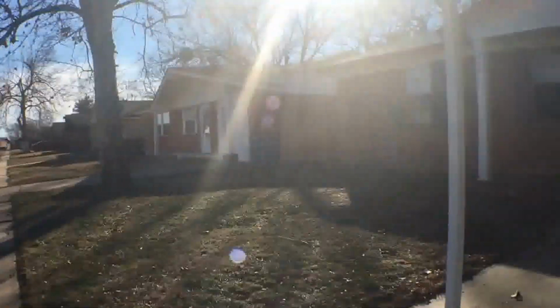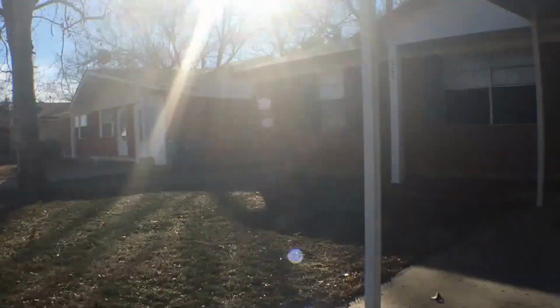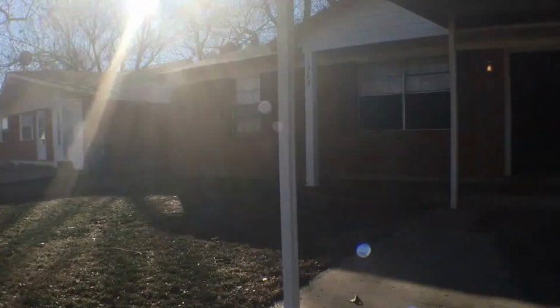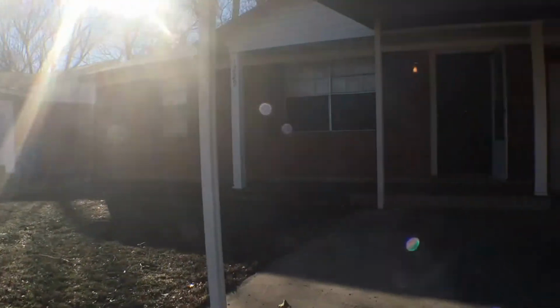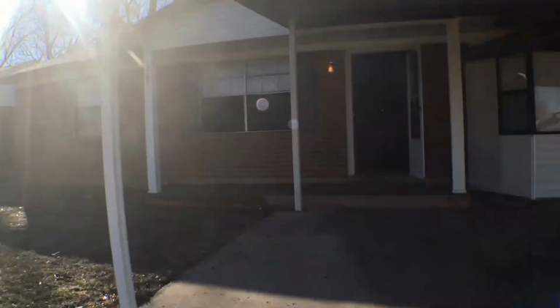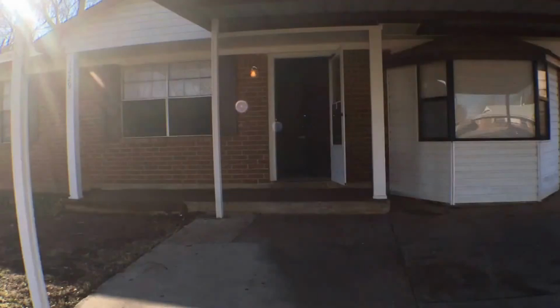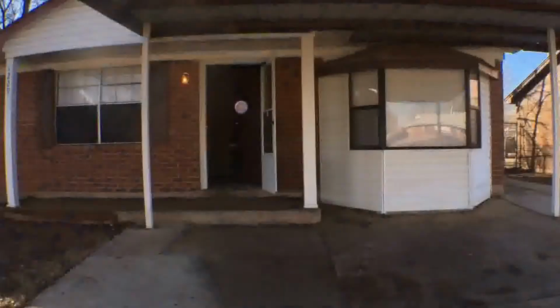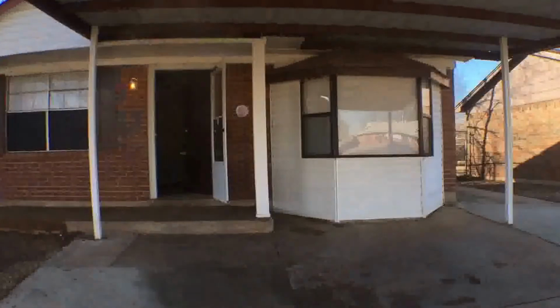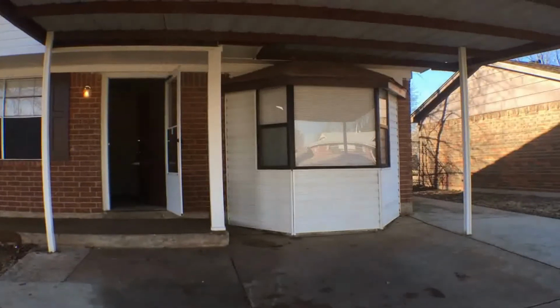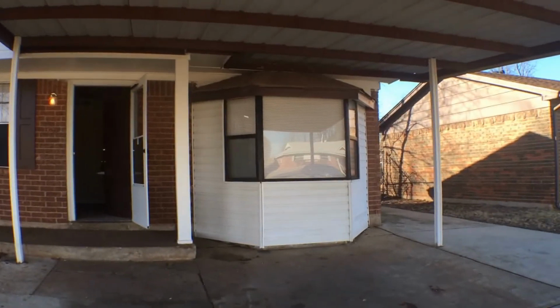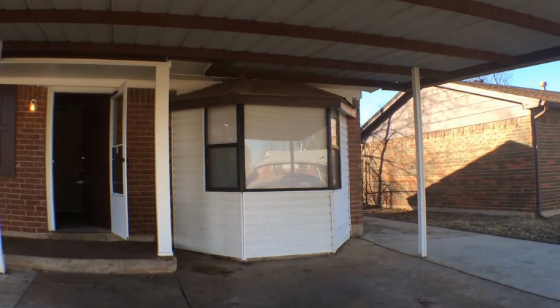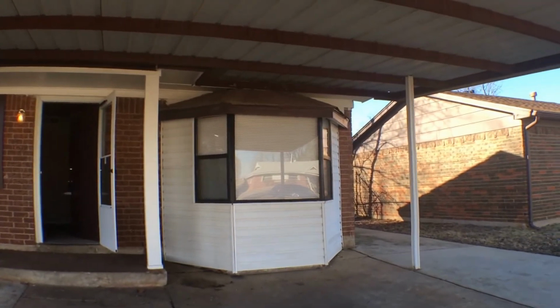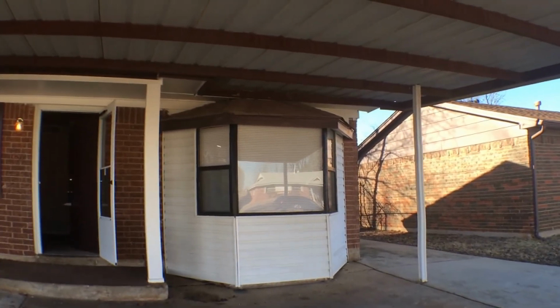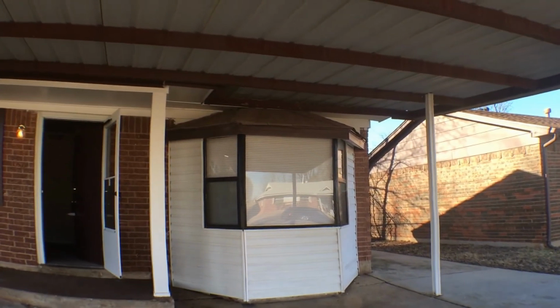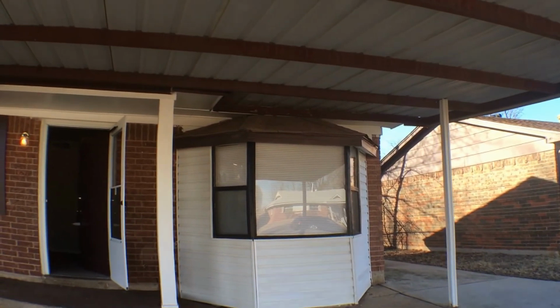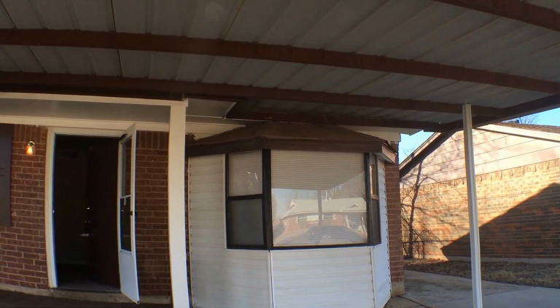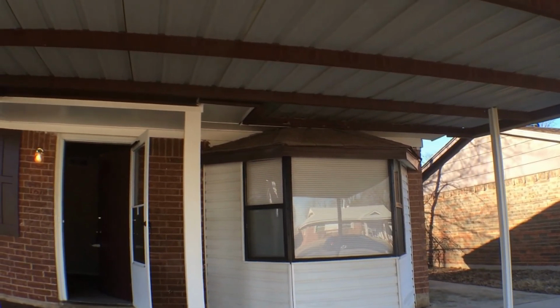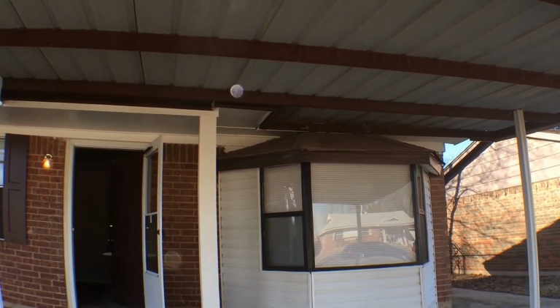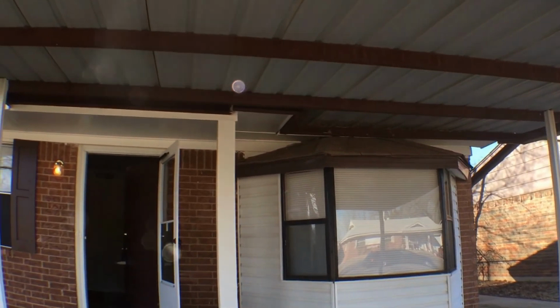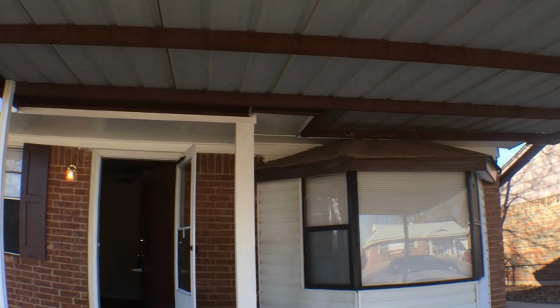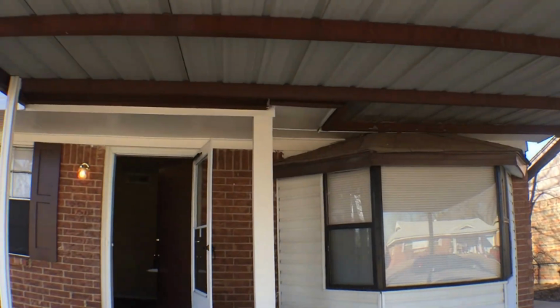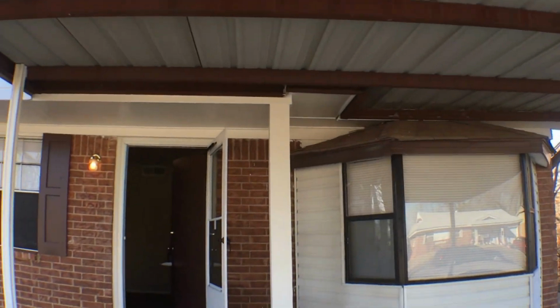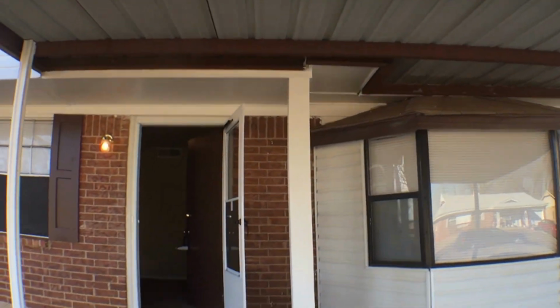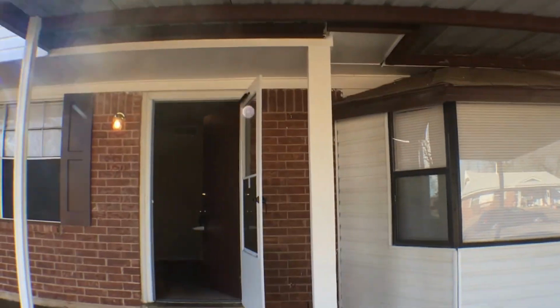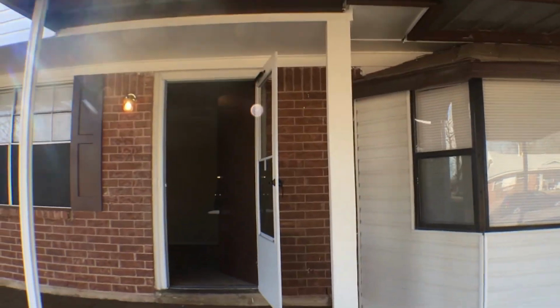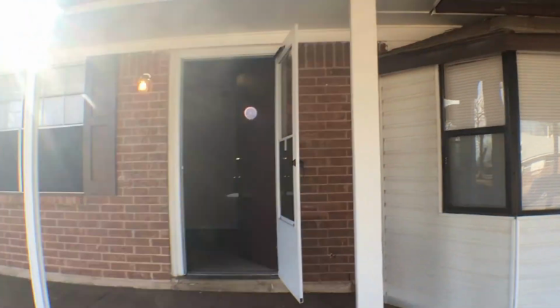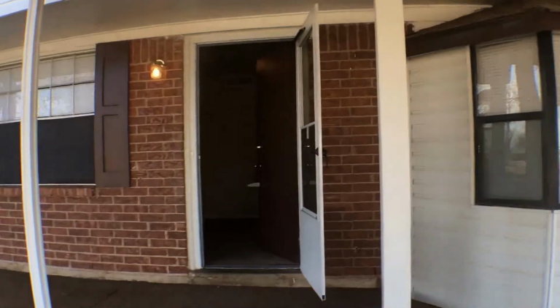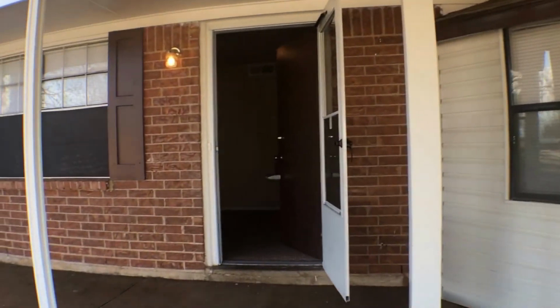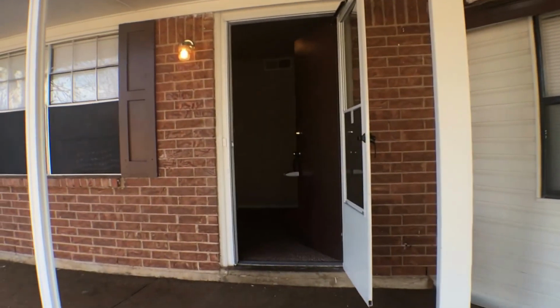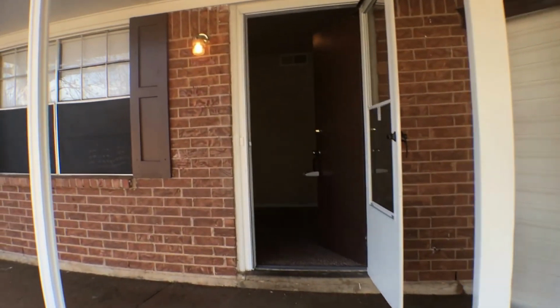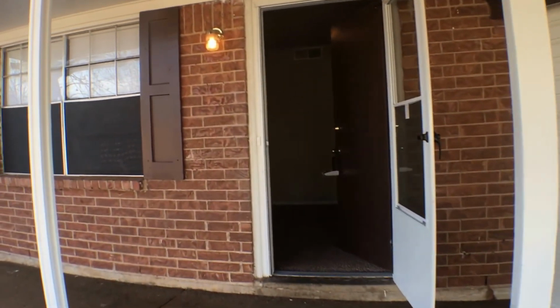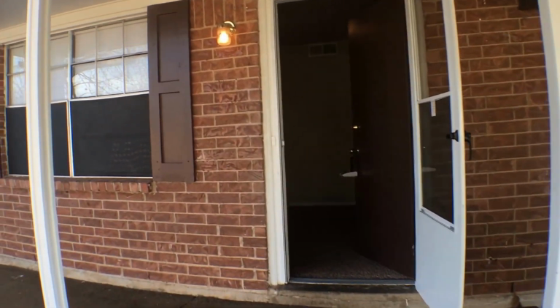As we walk up, you can see this is a three bedroom, one bathroom property with a two car carport and storm door entry.